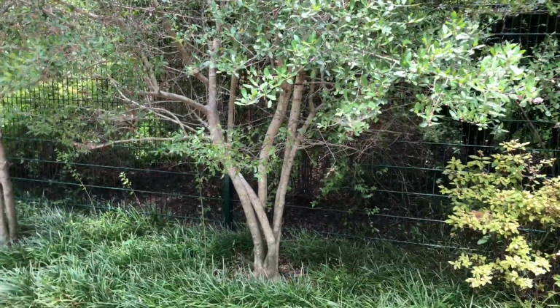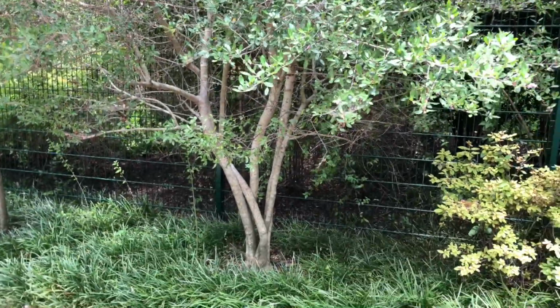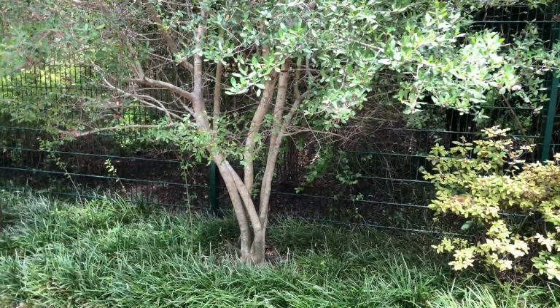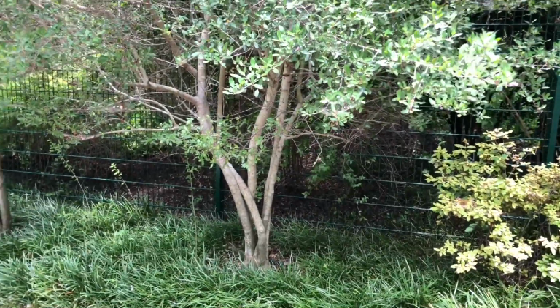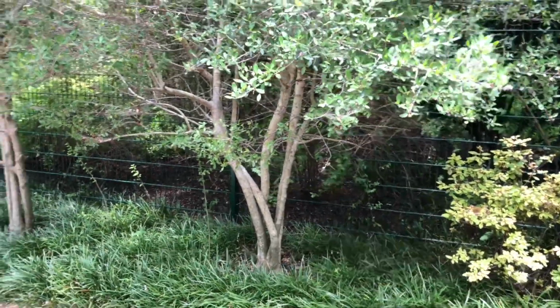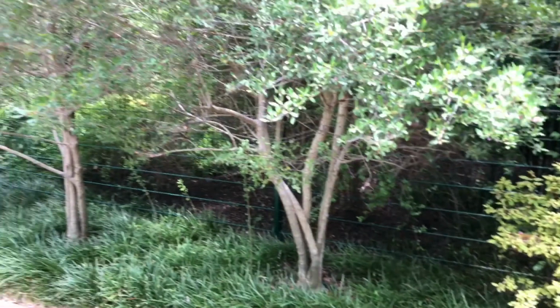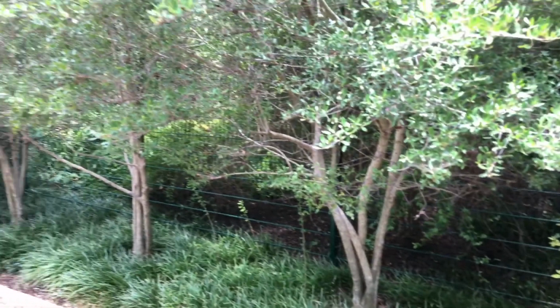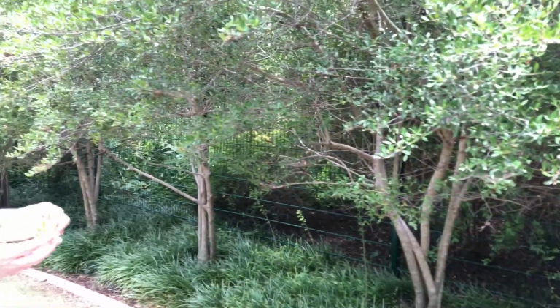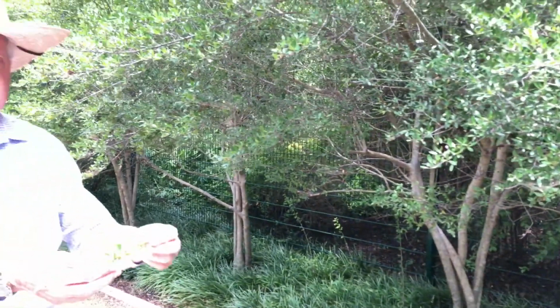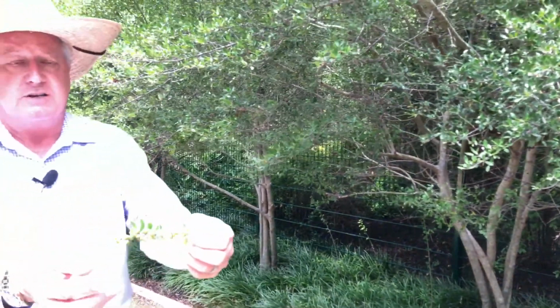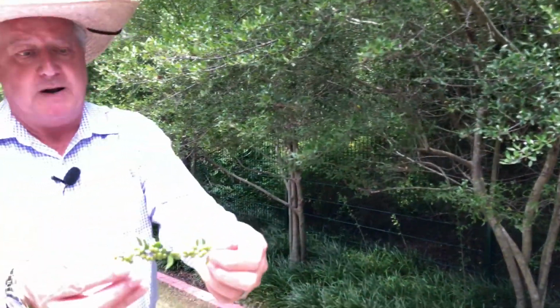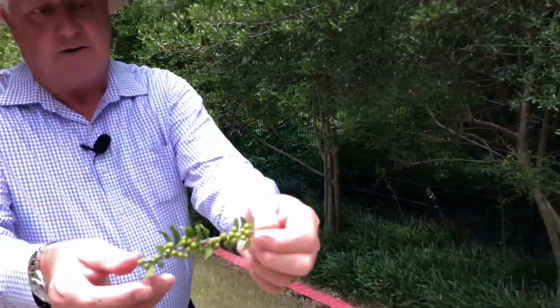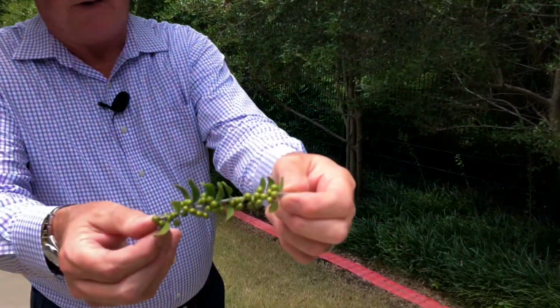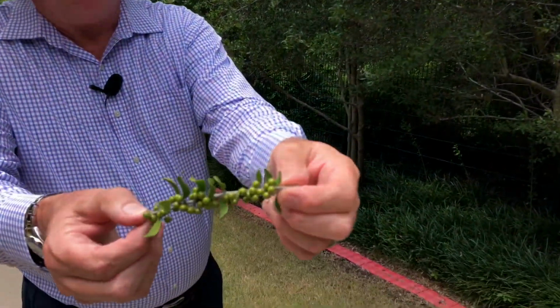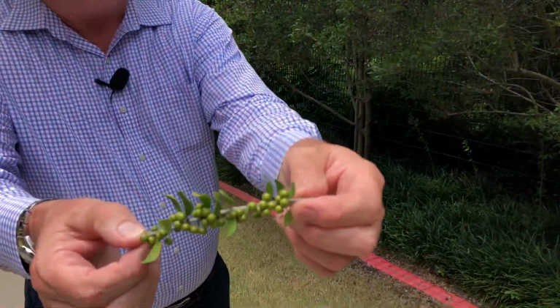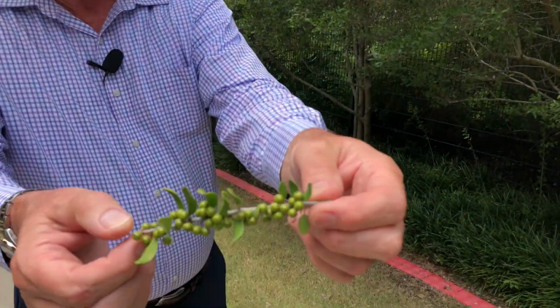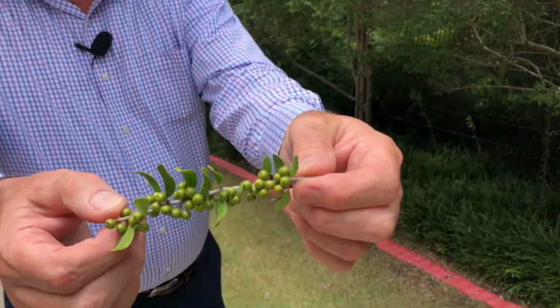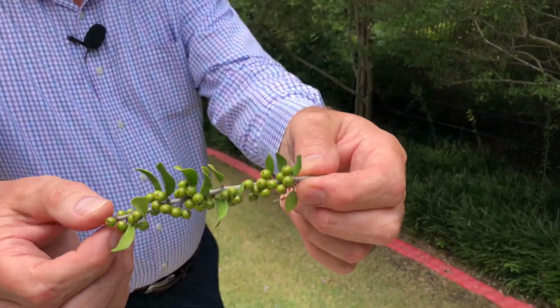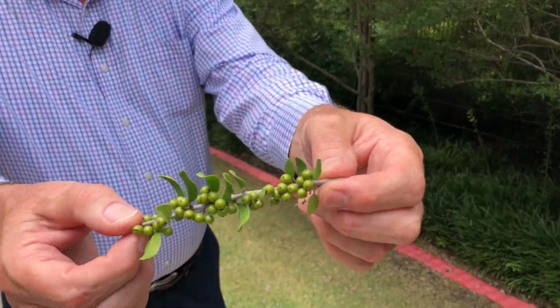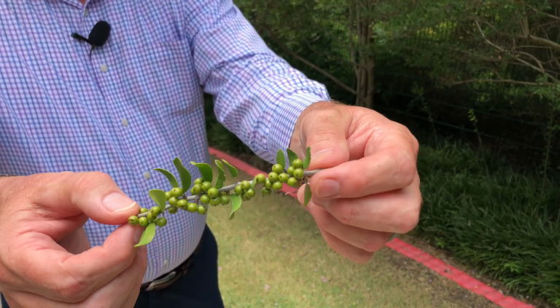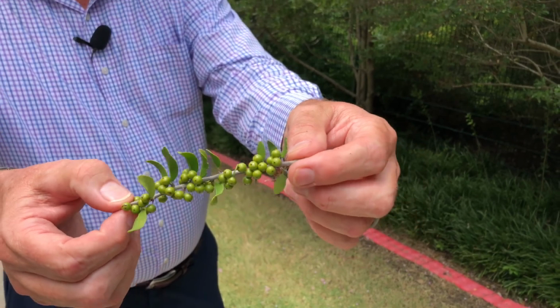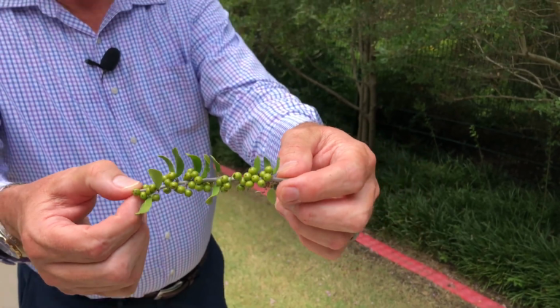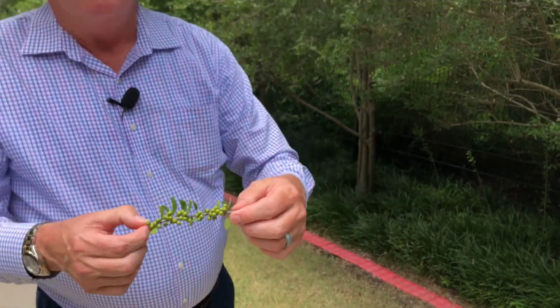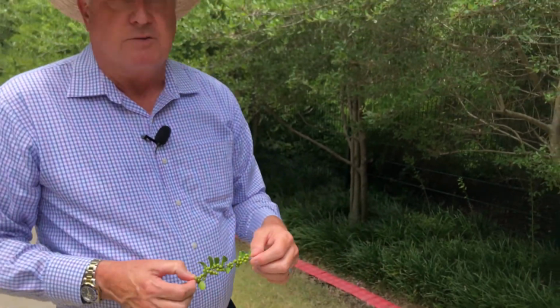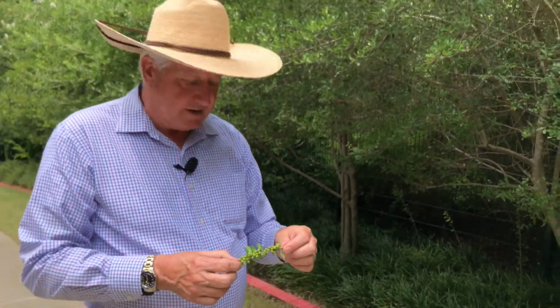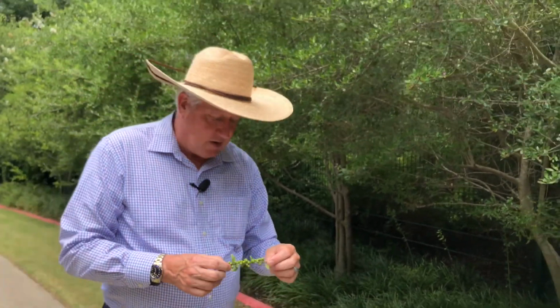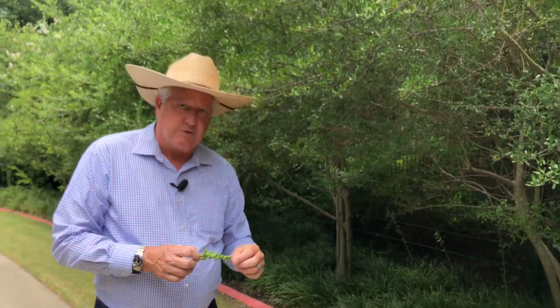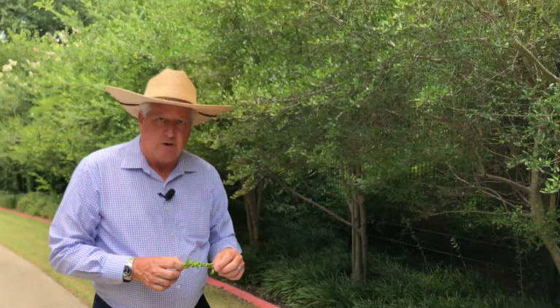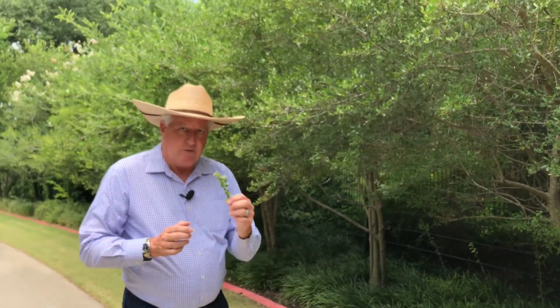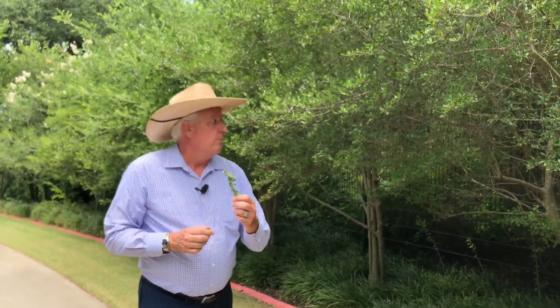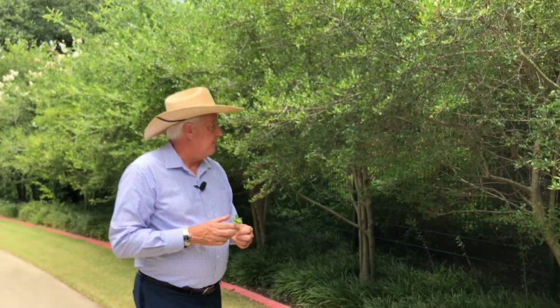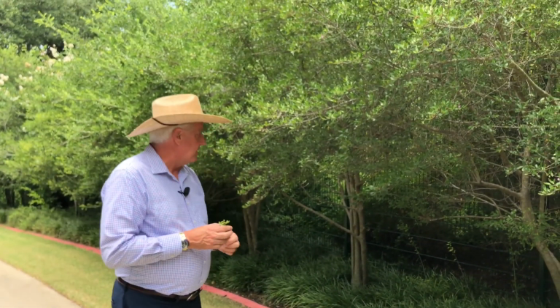In the spring it'll have lots of white flowers, and those little flowers turn into these berries, which here in late summer are going to be green, and then these will eventually turn red. There are some varieties that are actually orange or yellow colored with these berries too.